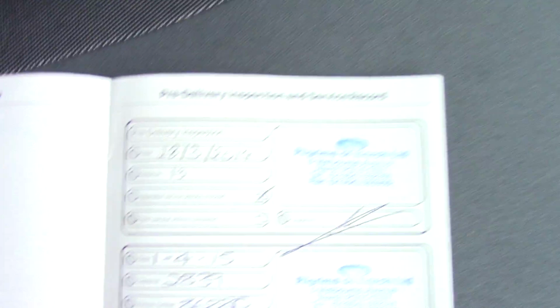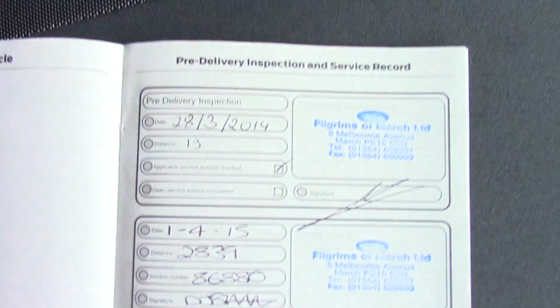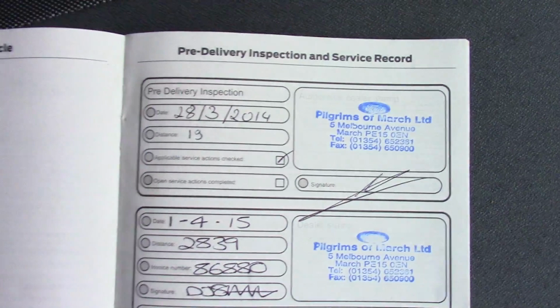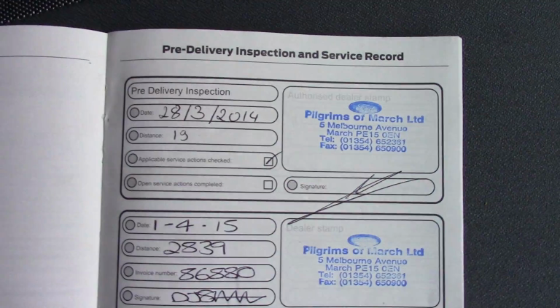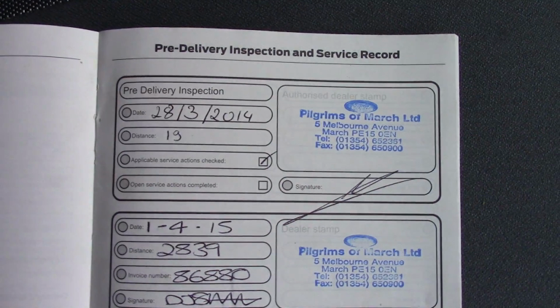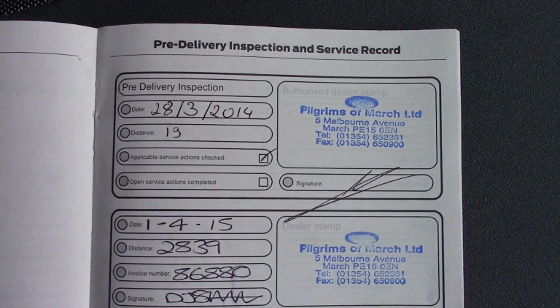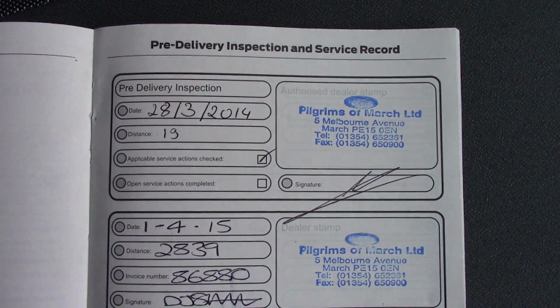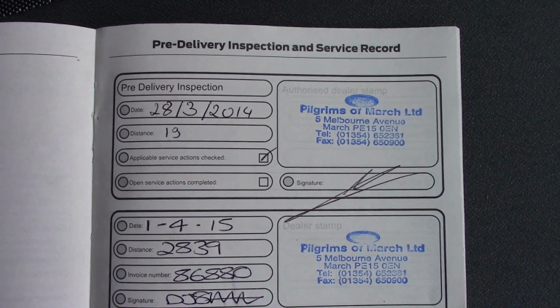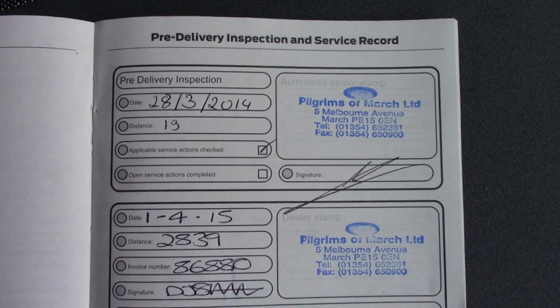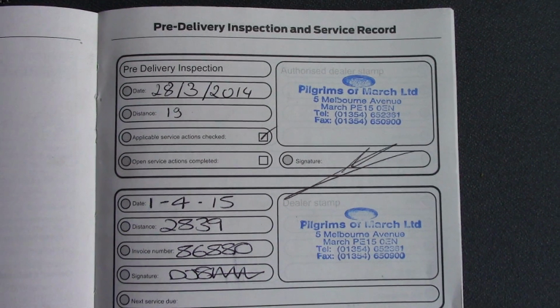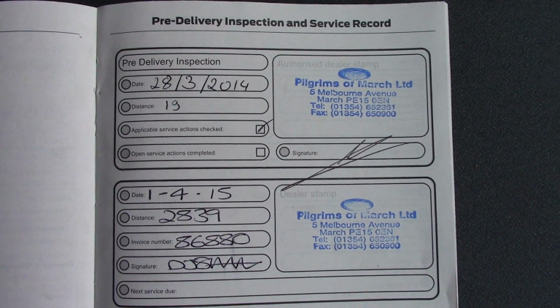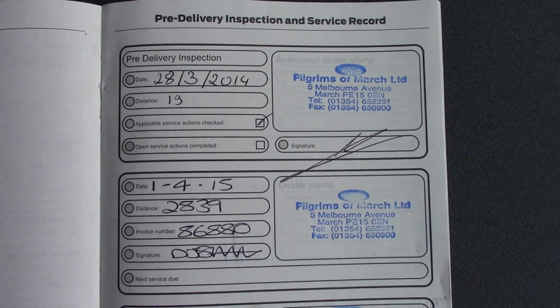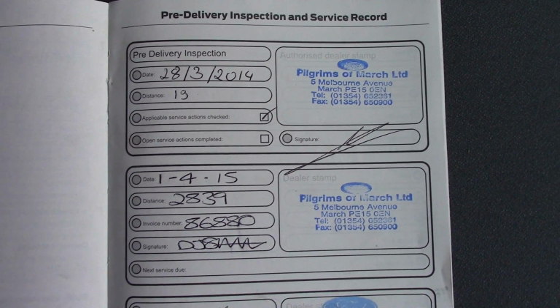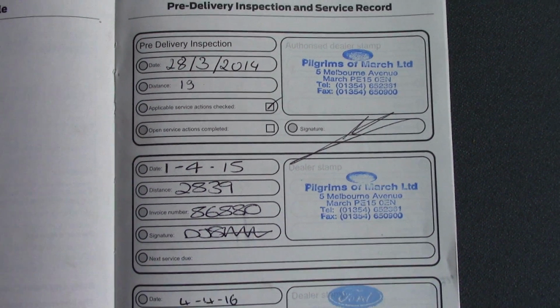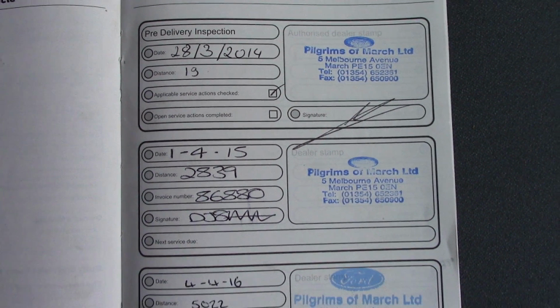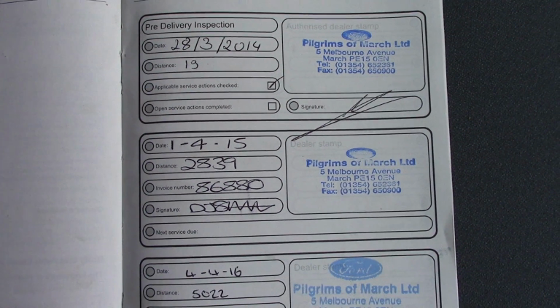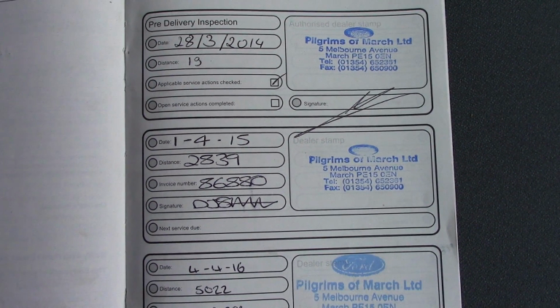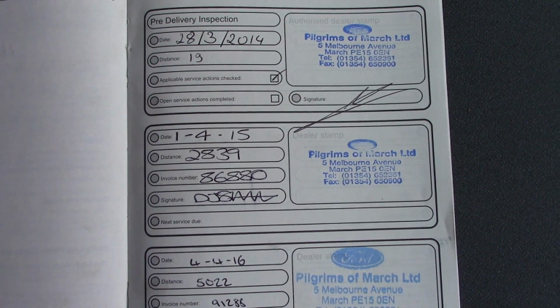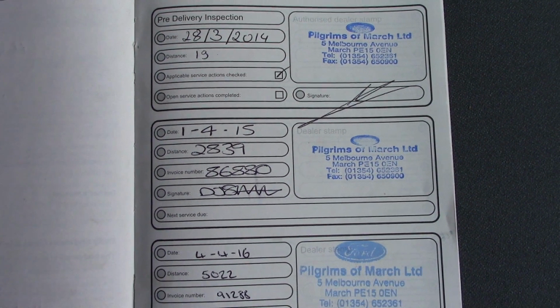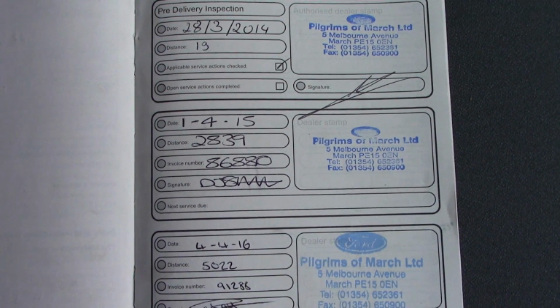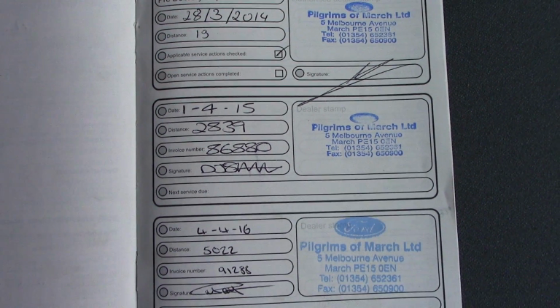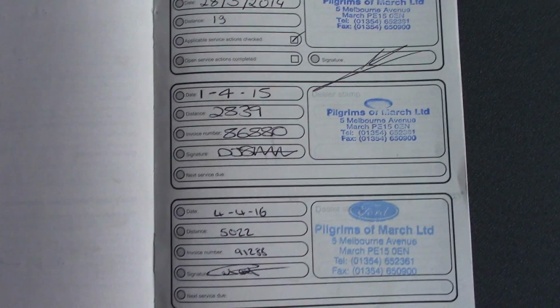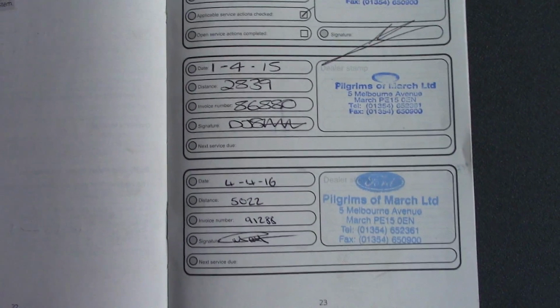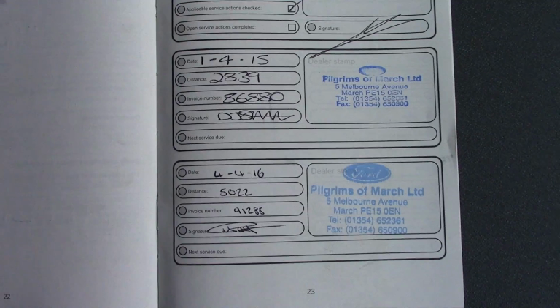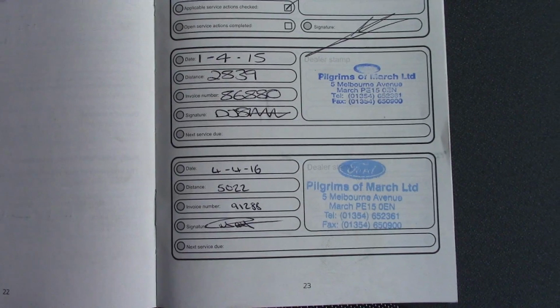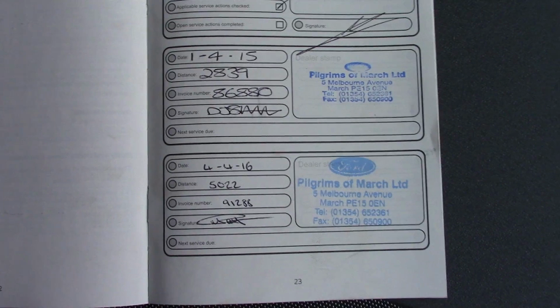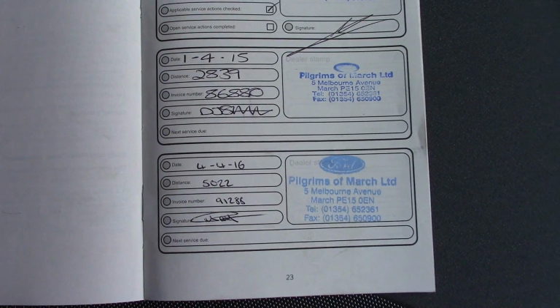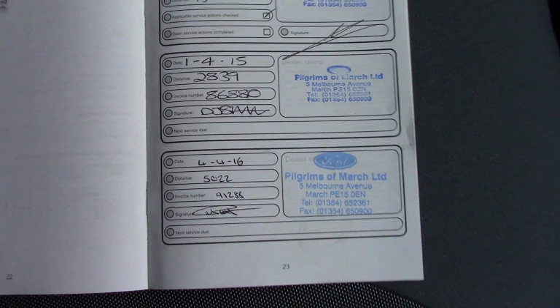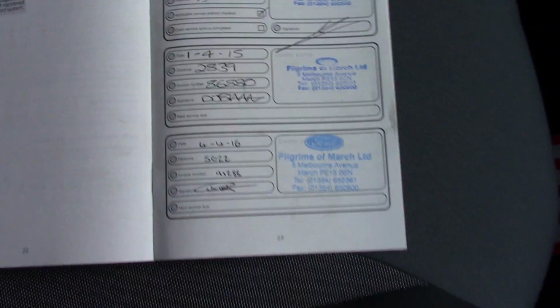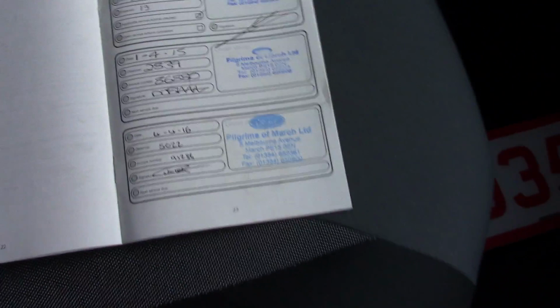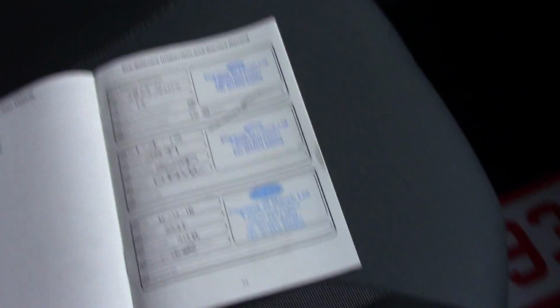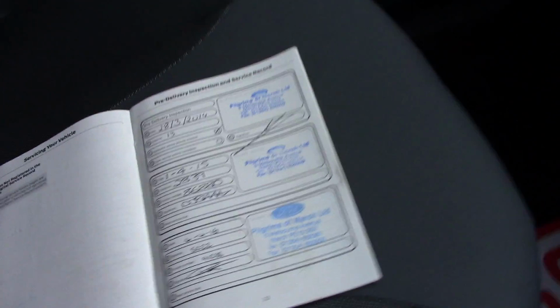Over here we've got the service history for the vehicle, all performed by ourselves at Pilgrims of March. And like all of our vehicles, this one comes fully Ford prepared.